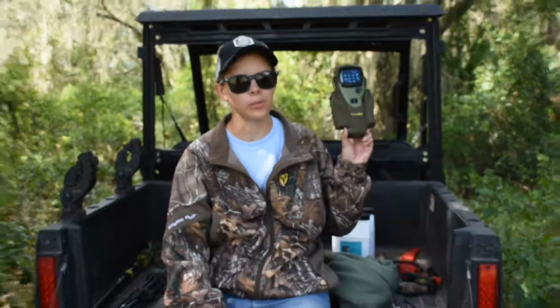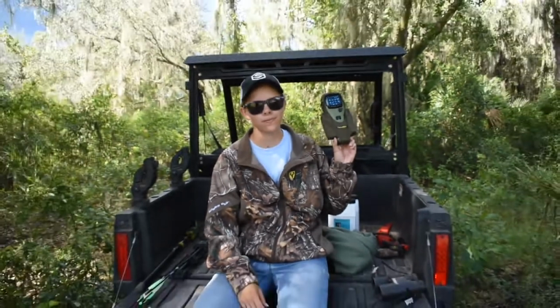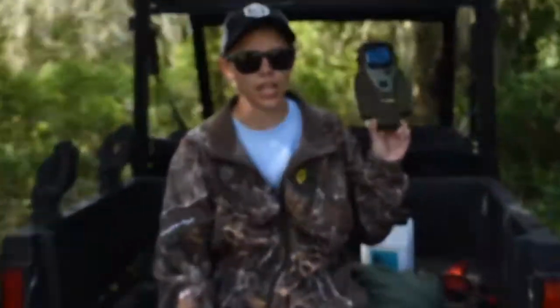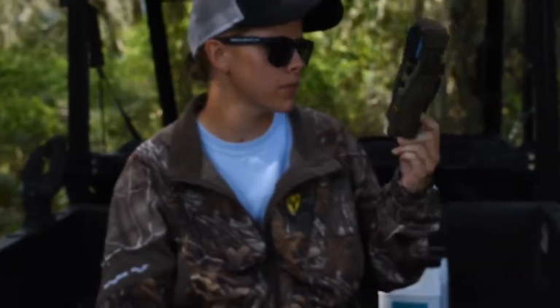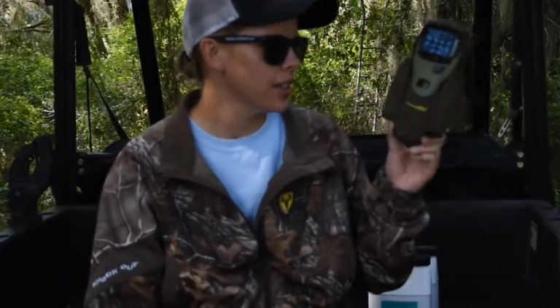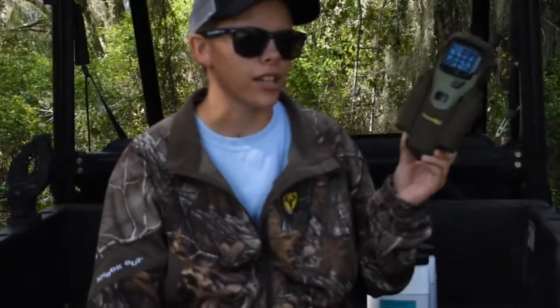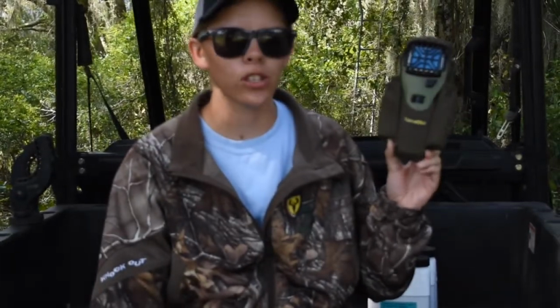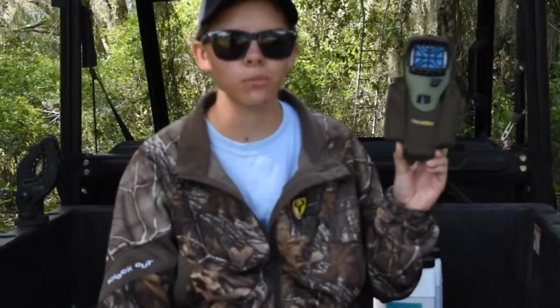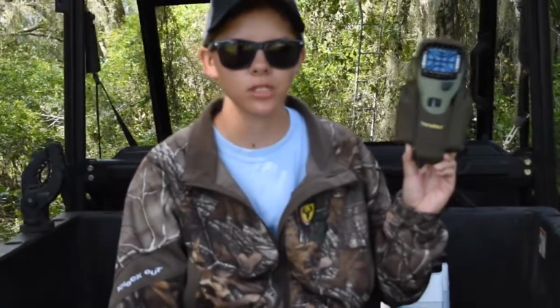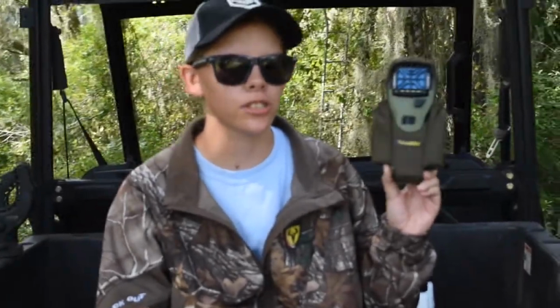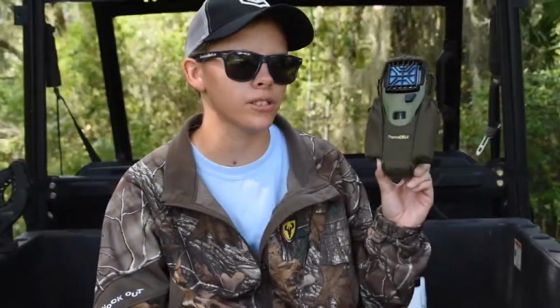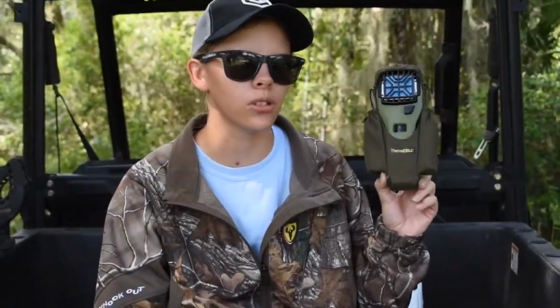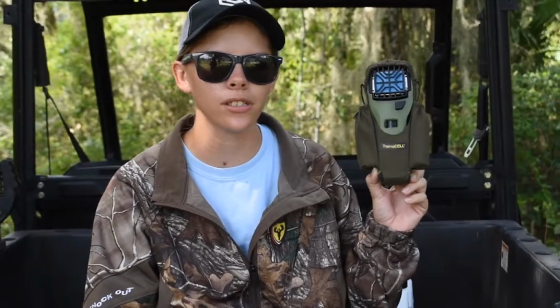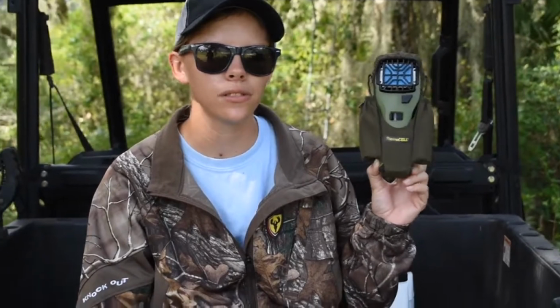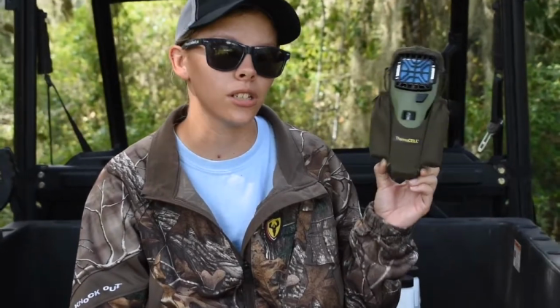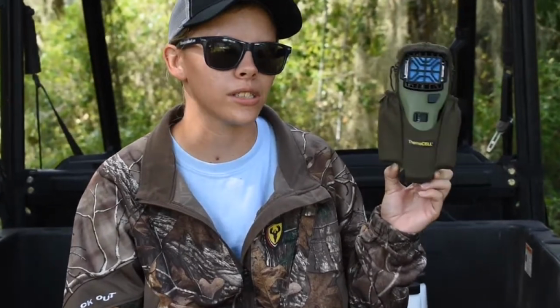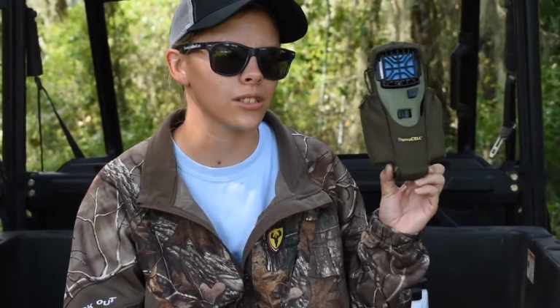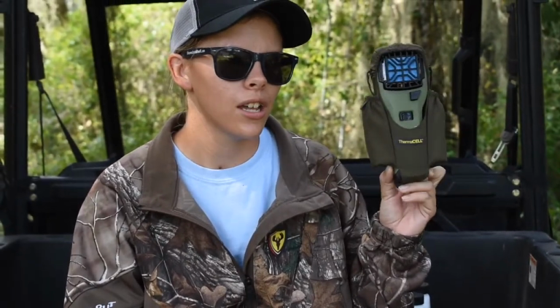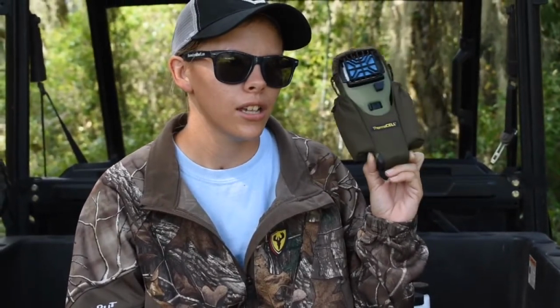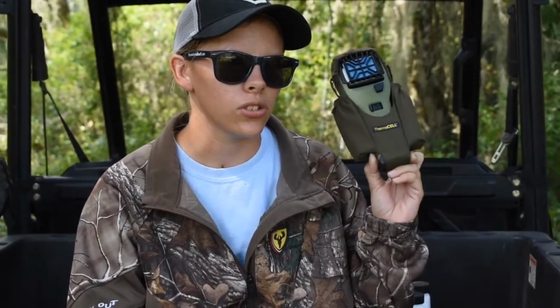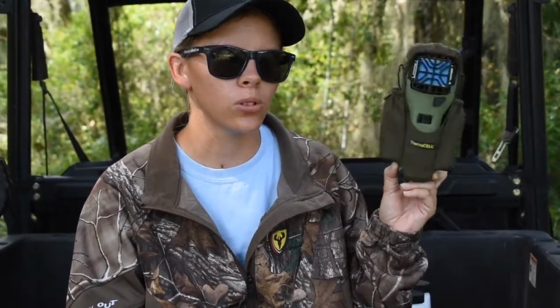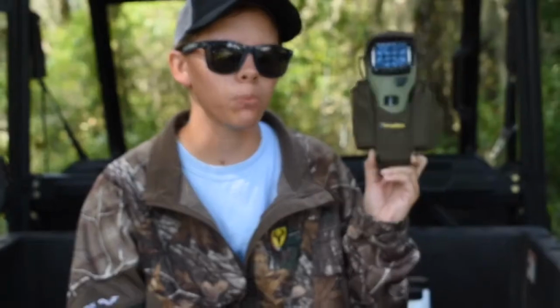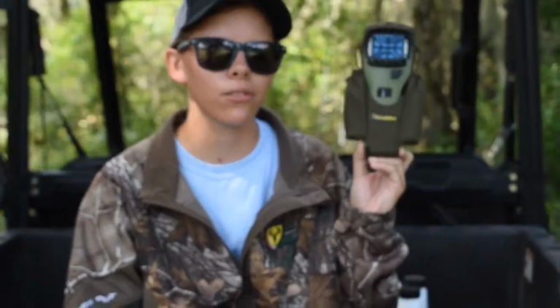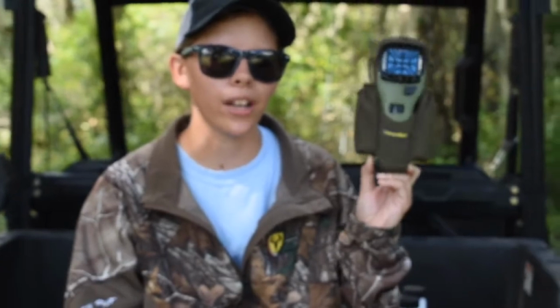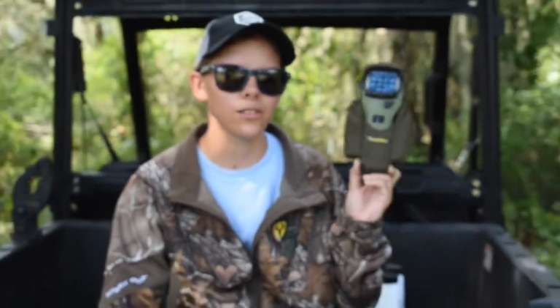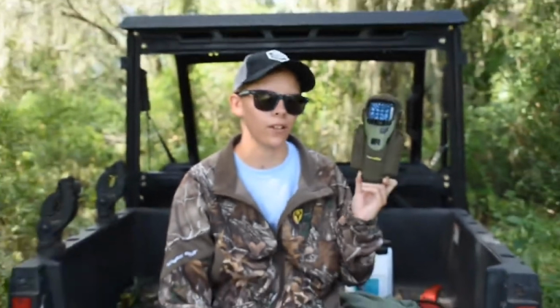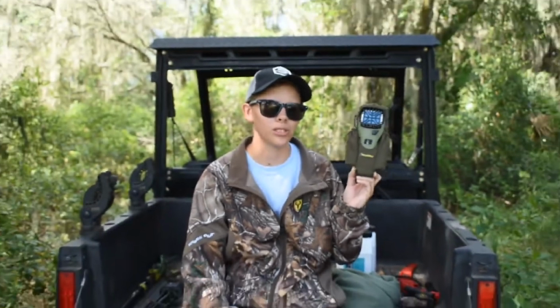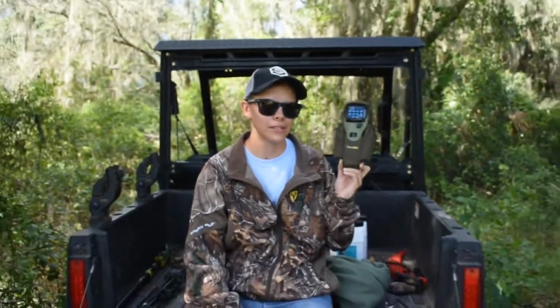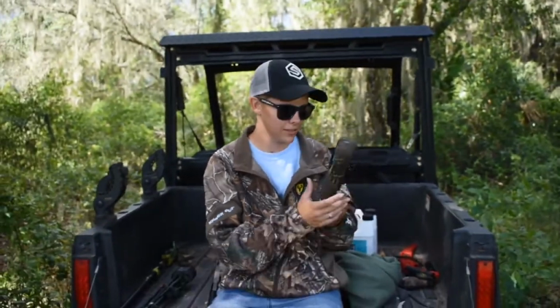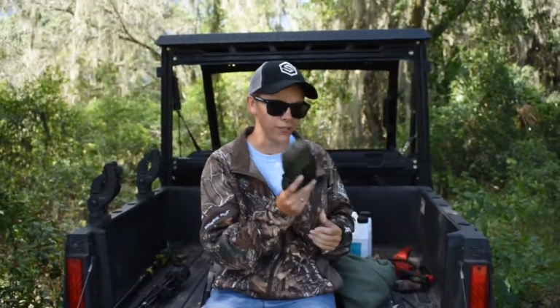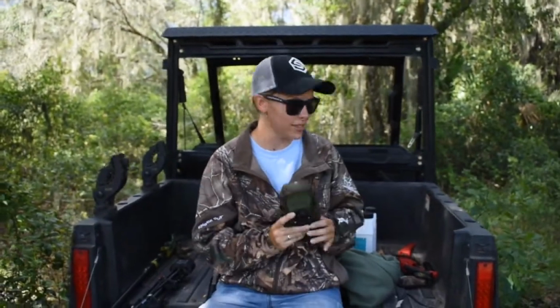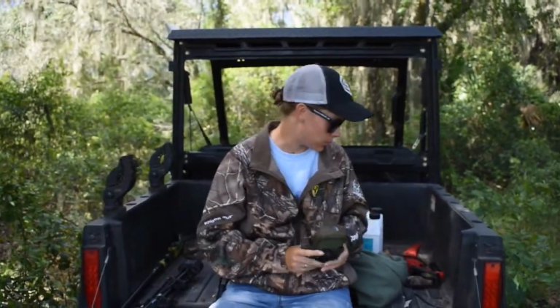Thermacell — a given. In Florida swamps, especially now in the middle of August, you will not make it through a night hunt without a Thermacell. I've tried. It doesn't work.